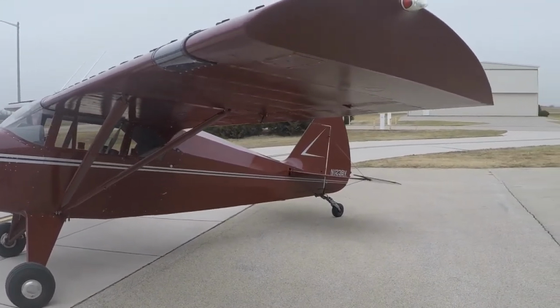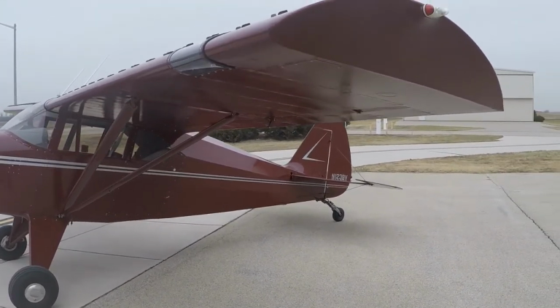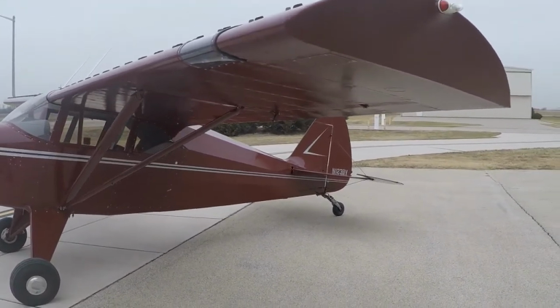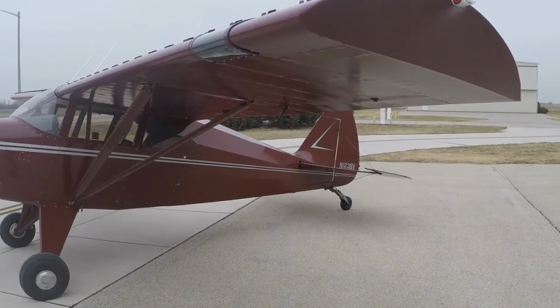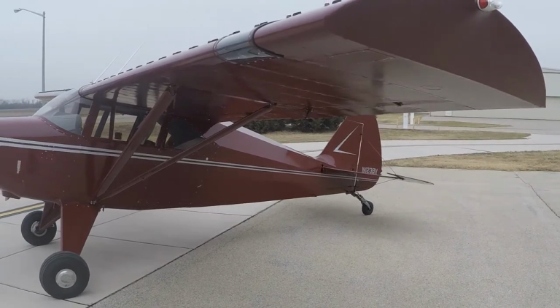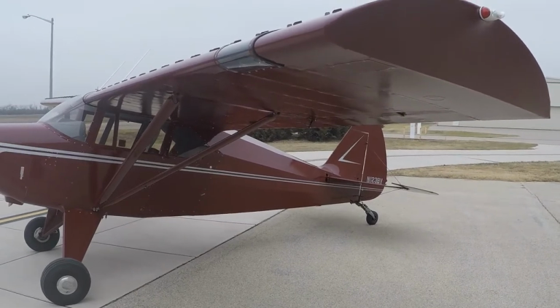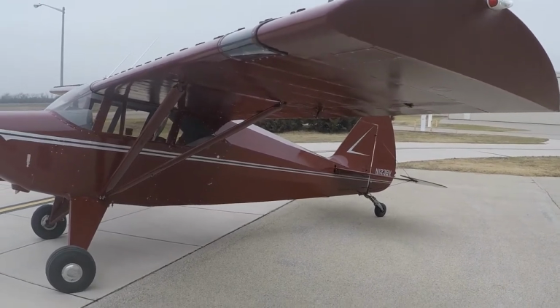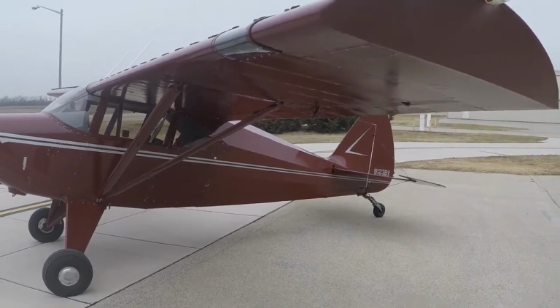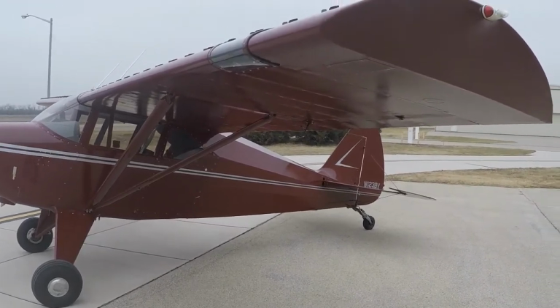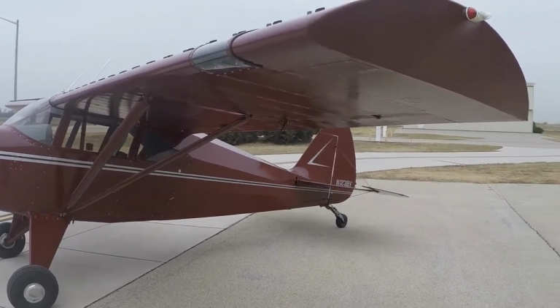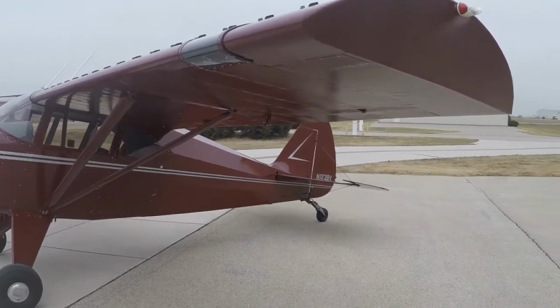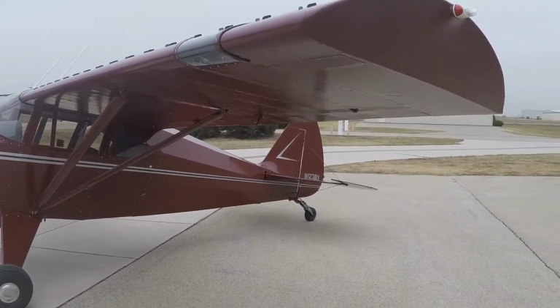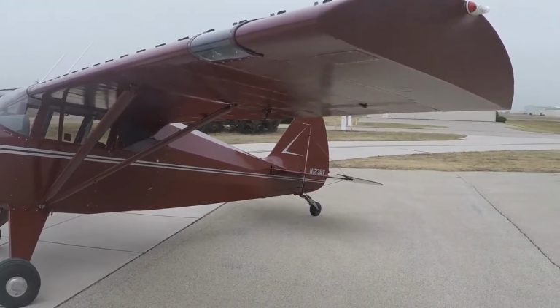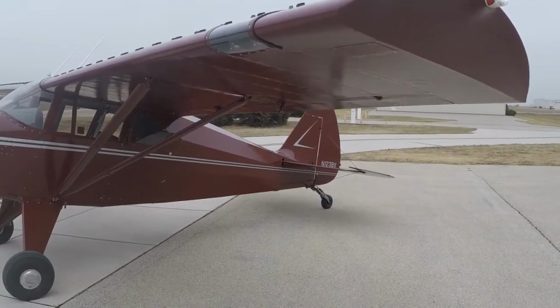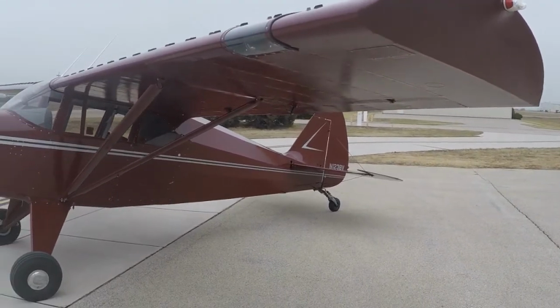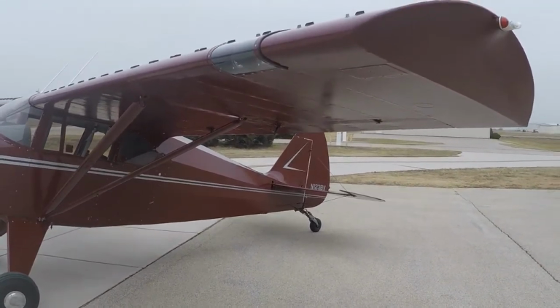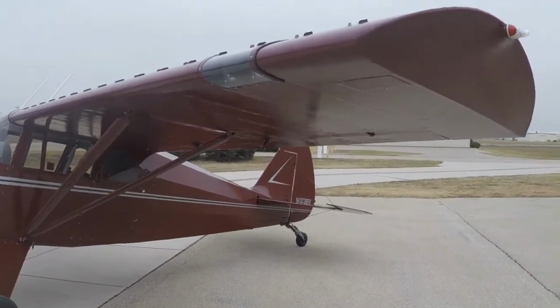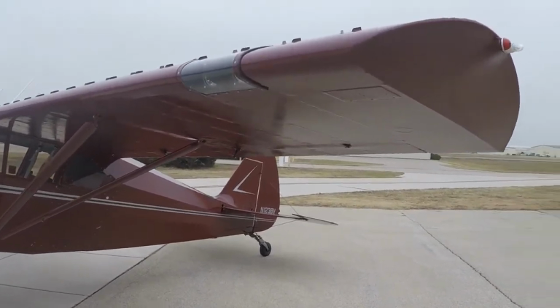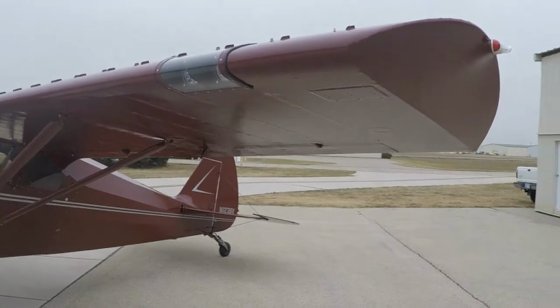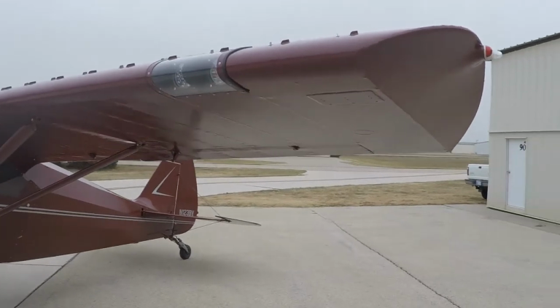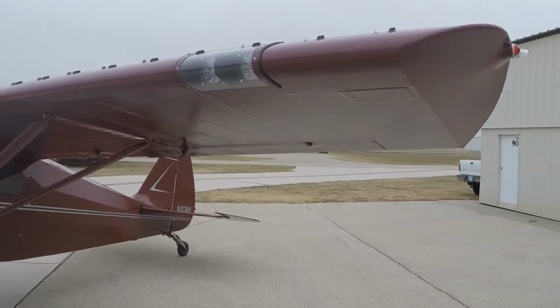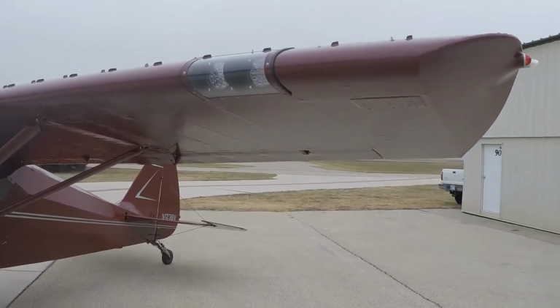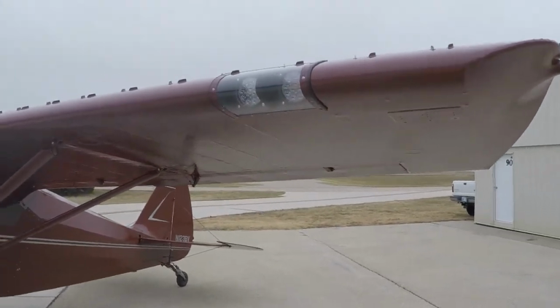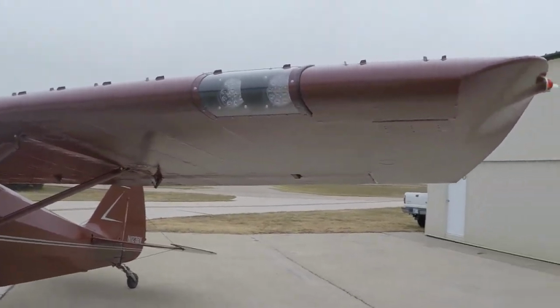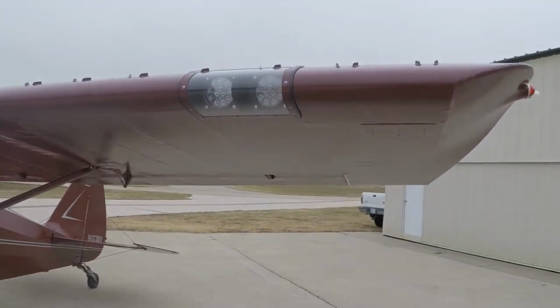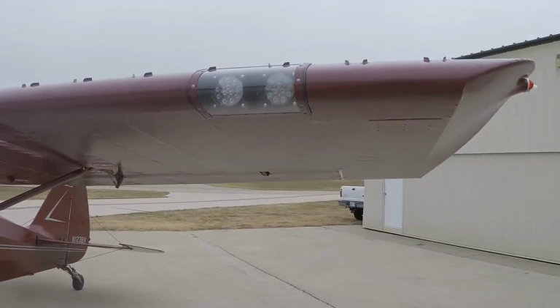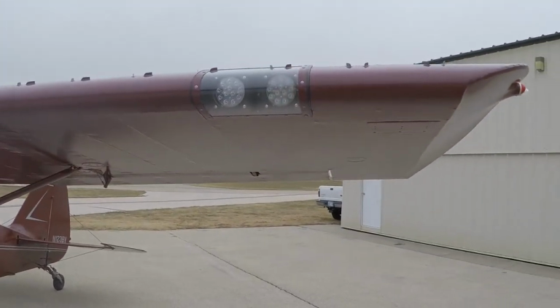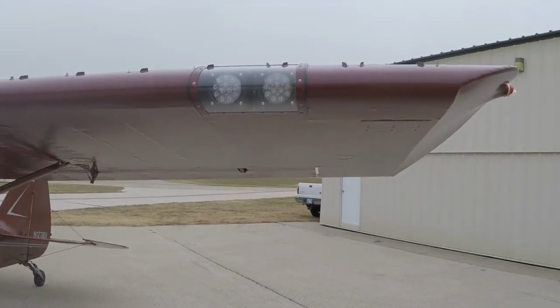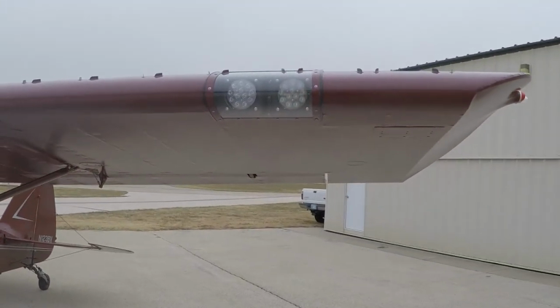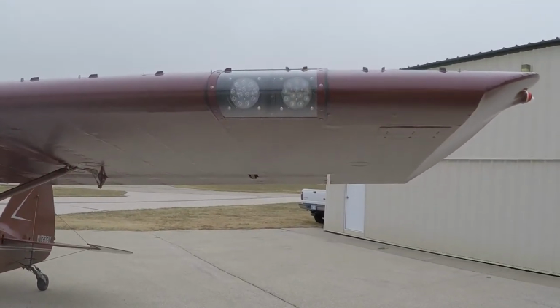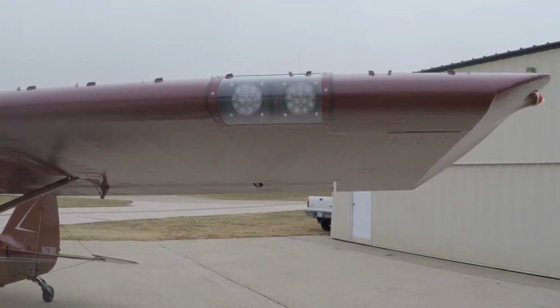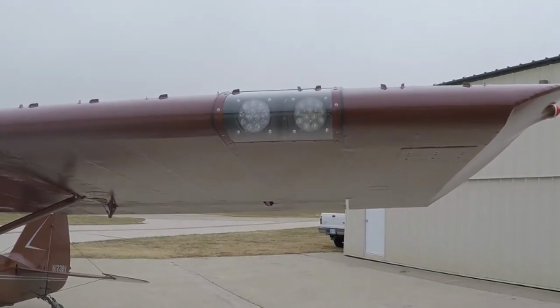The wings were disassembled to the spars, all ribs replaced with new Dakota Cub ribs, and LED wheel-in landing and taxi lights were installed.